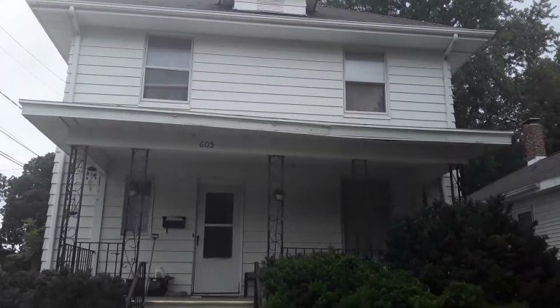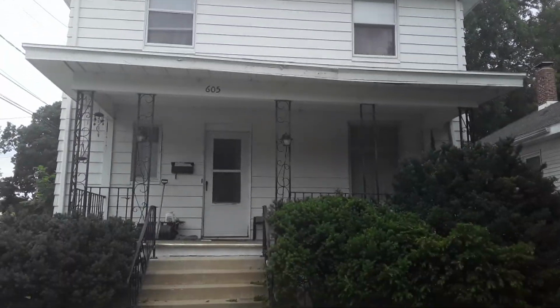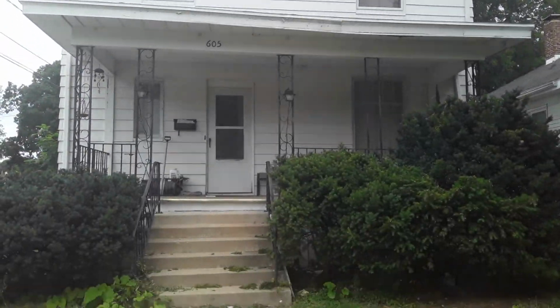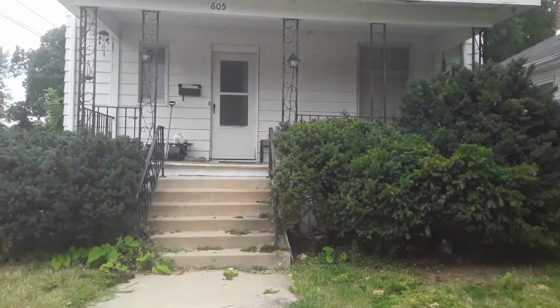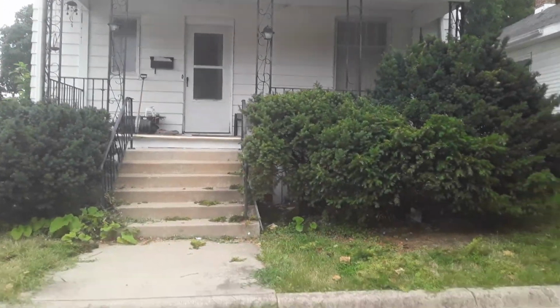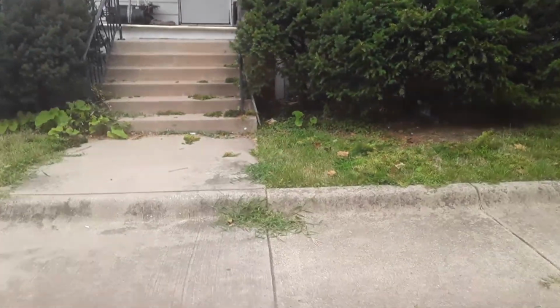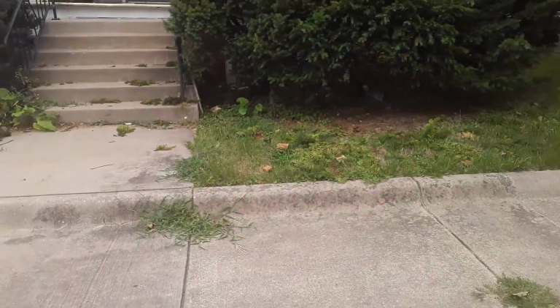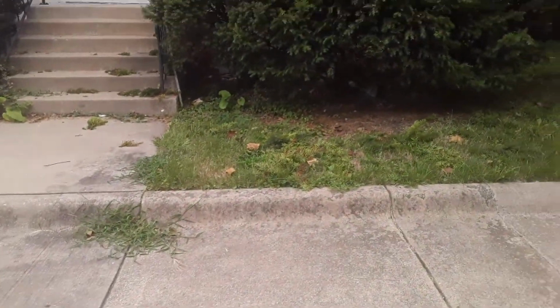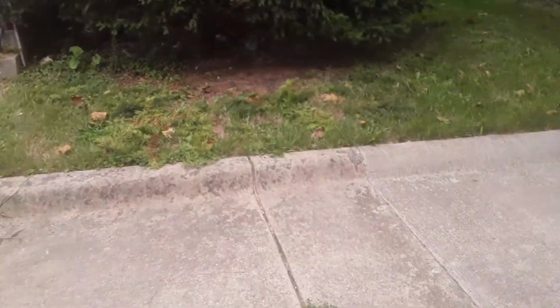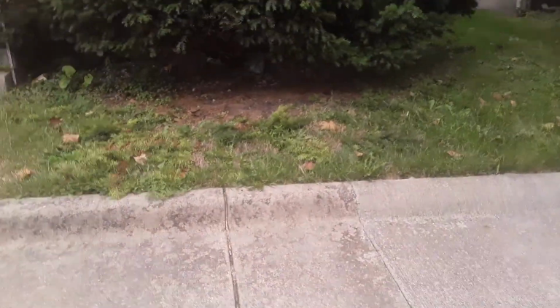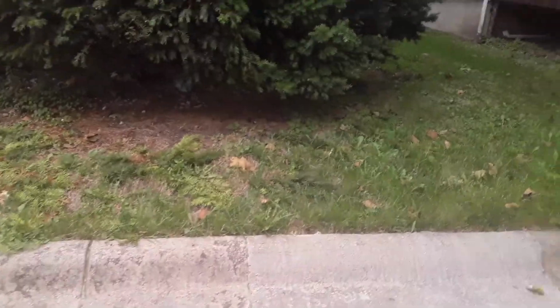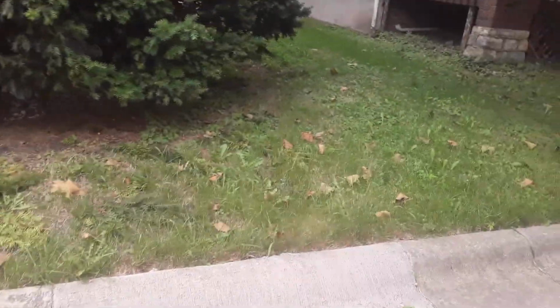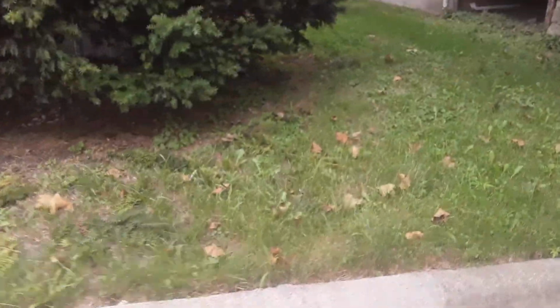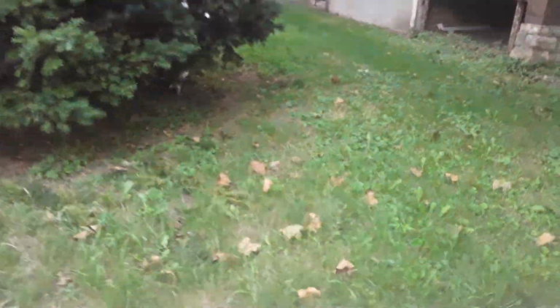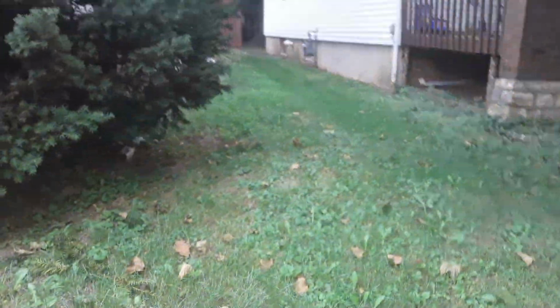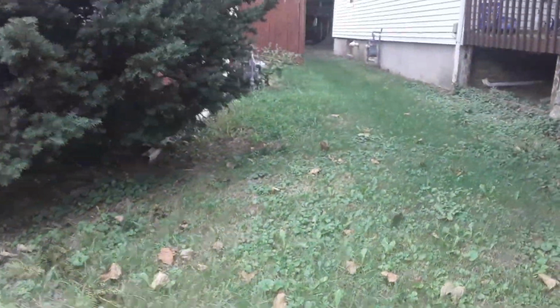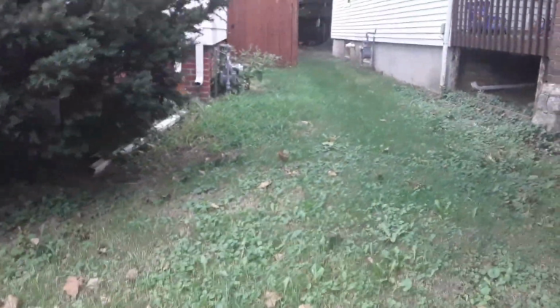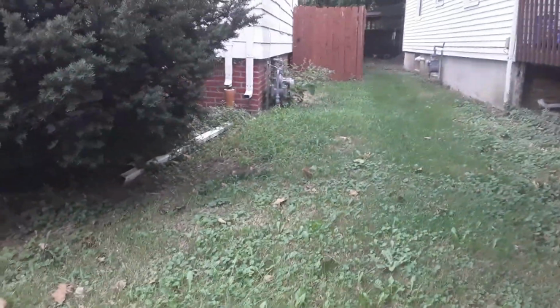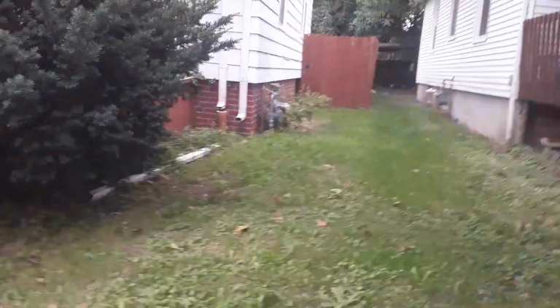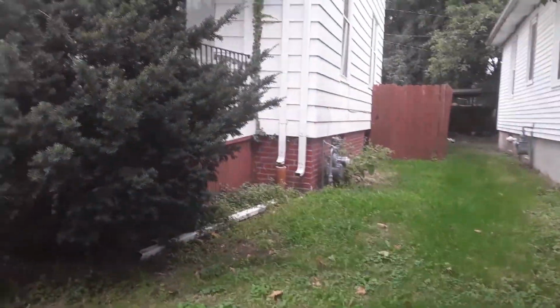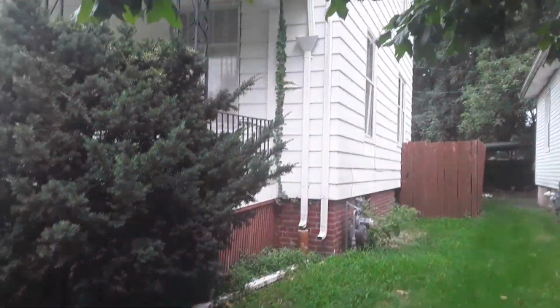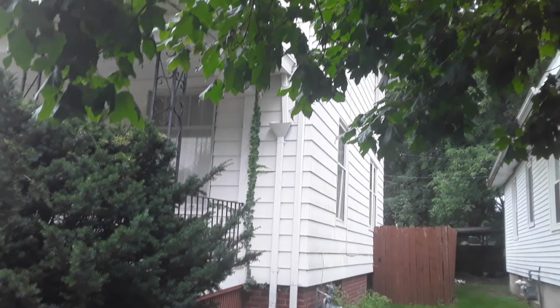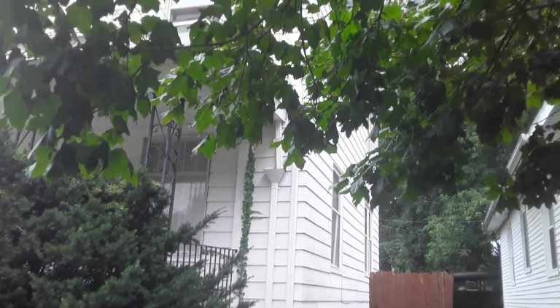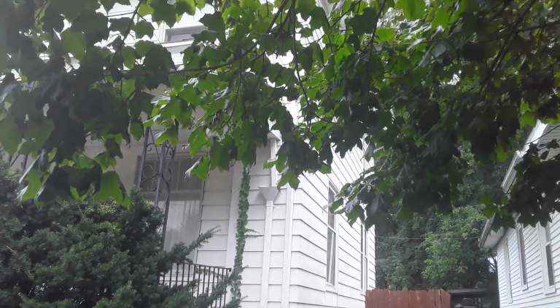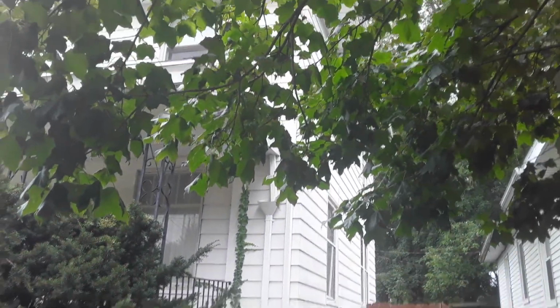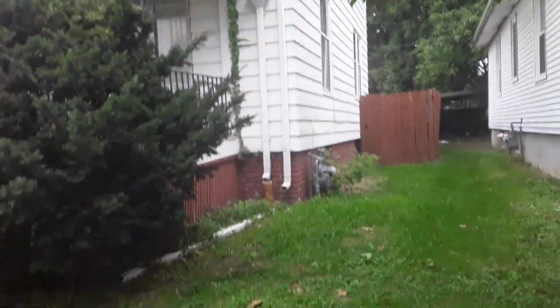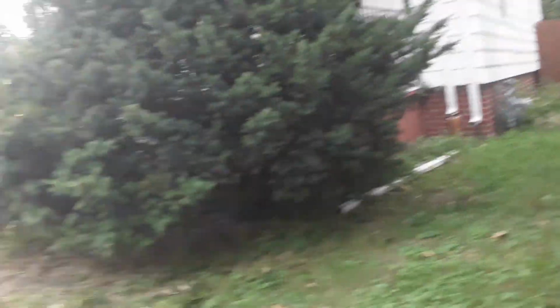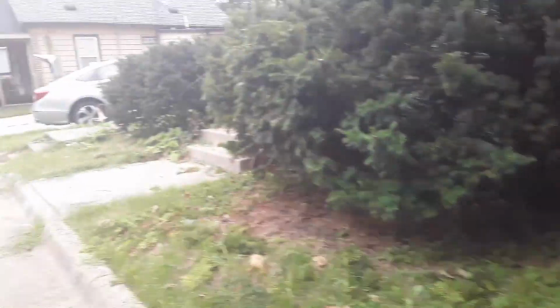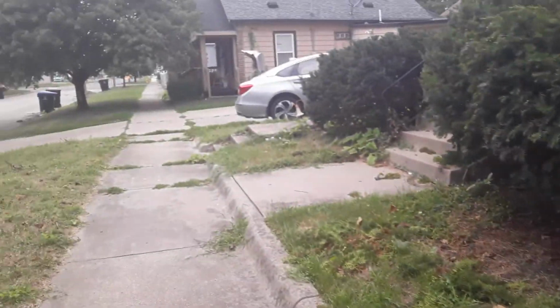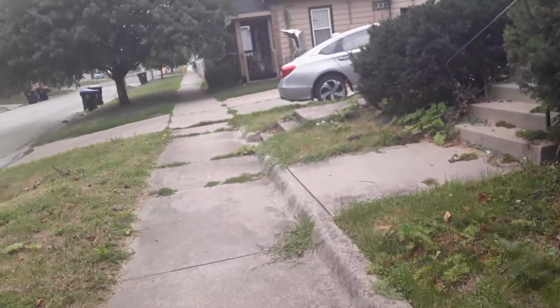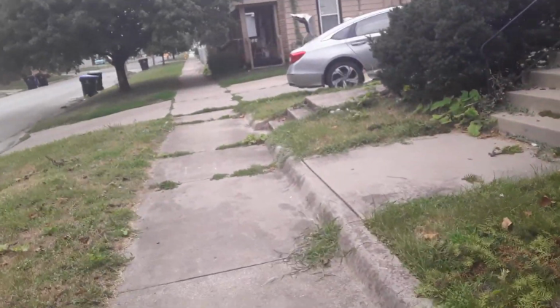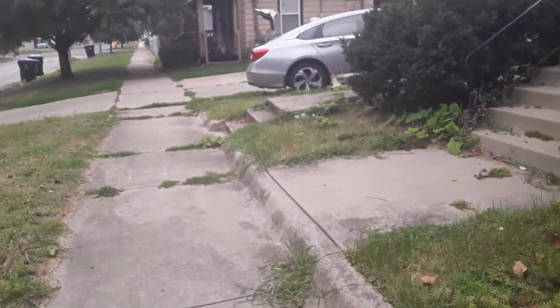The lady wants to sell it. It's an inherited house, and she does not want it. It needs a lot of work, as you can see coming up here in our video.